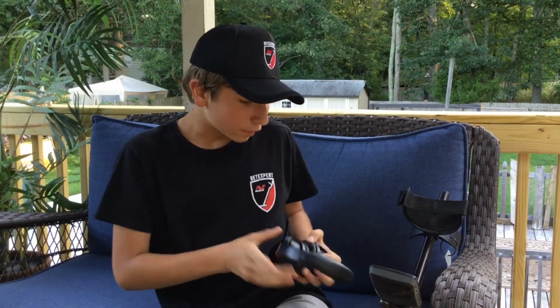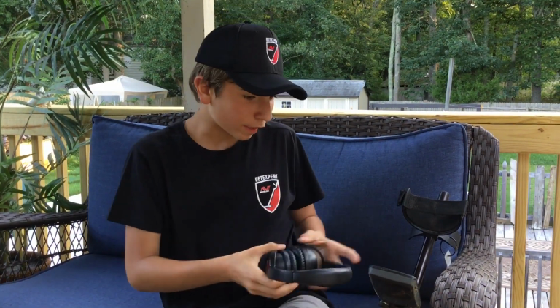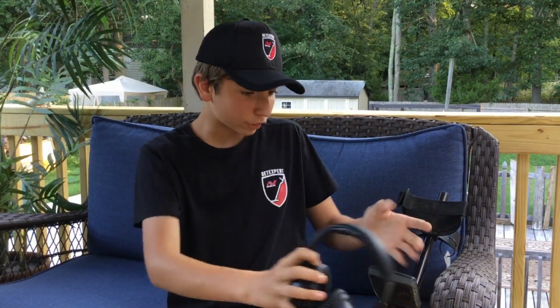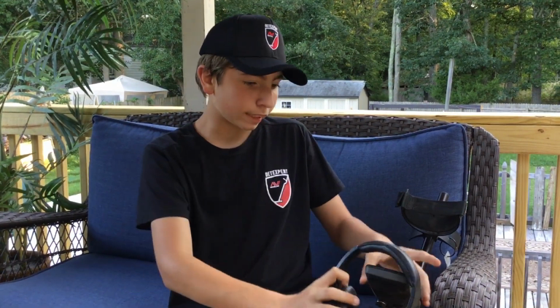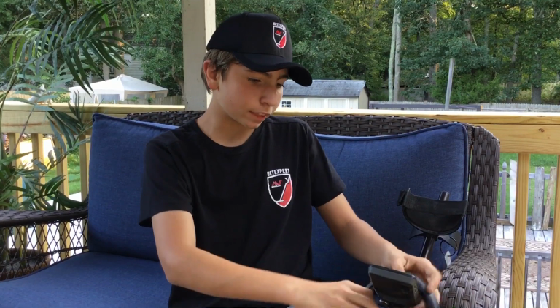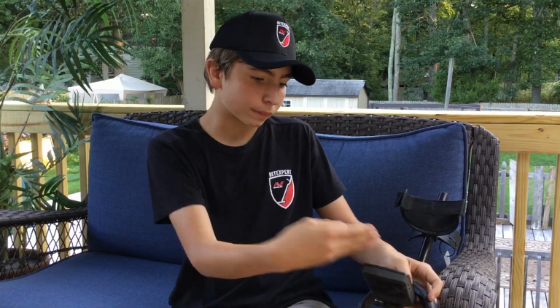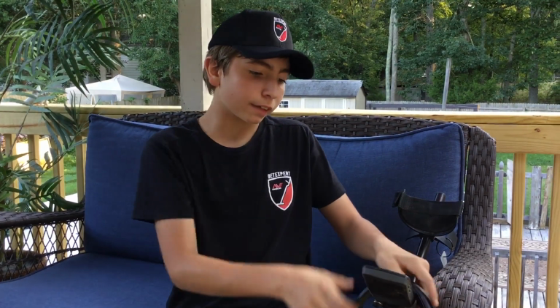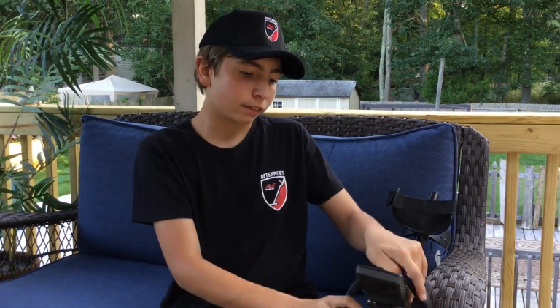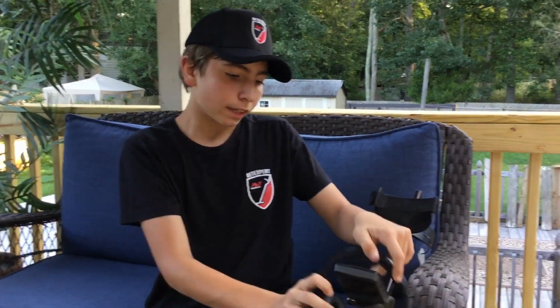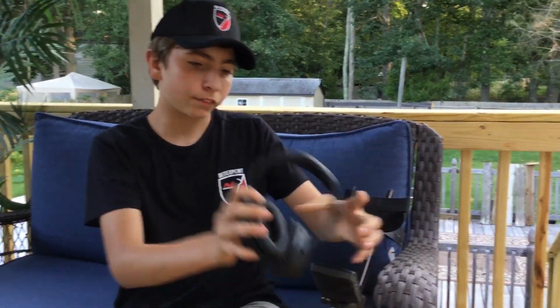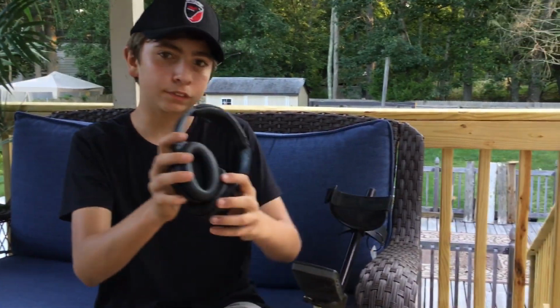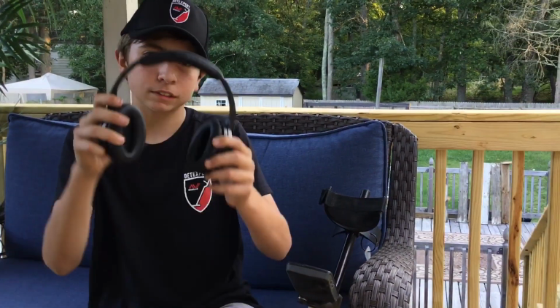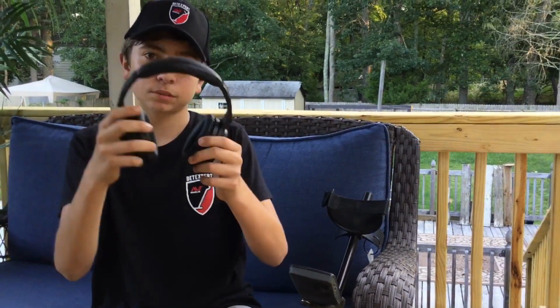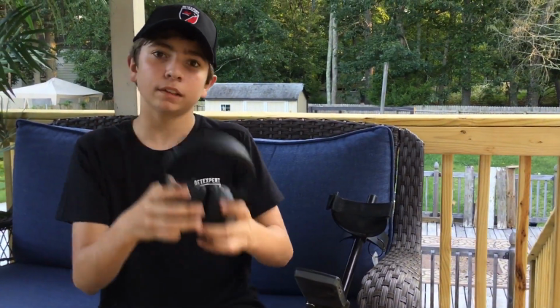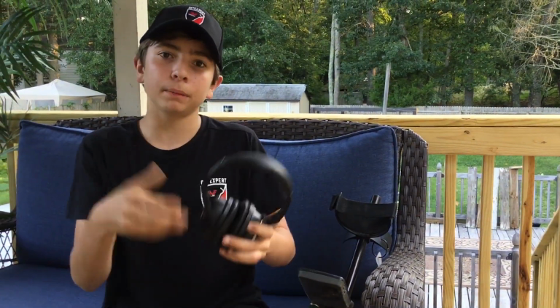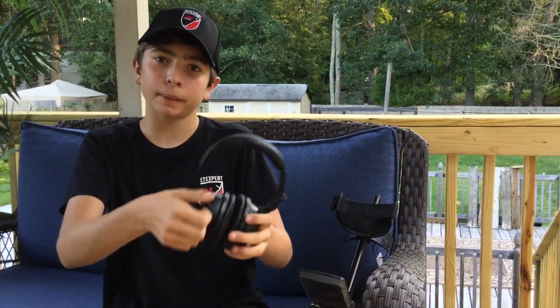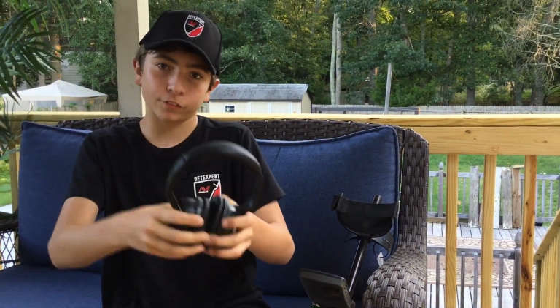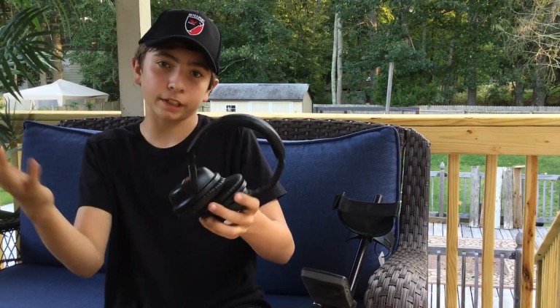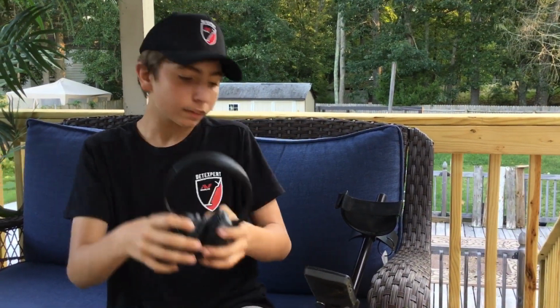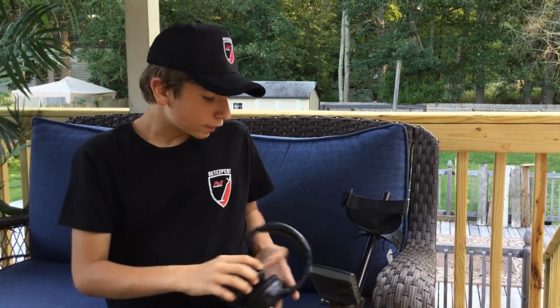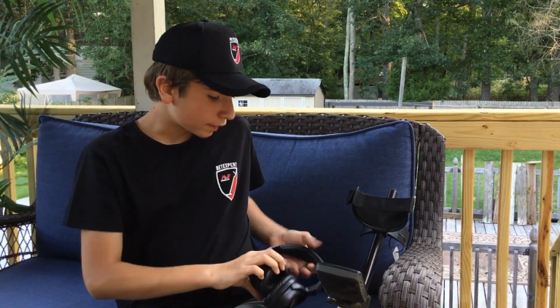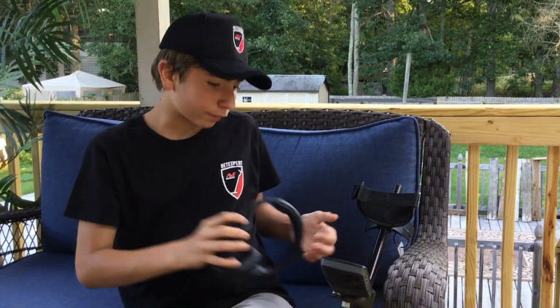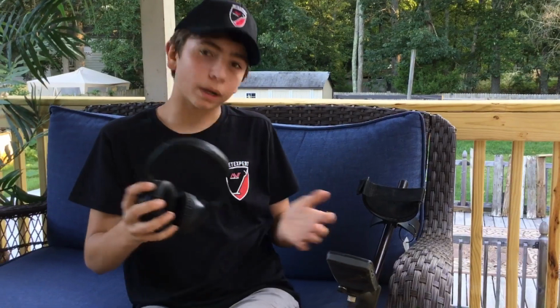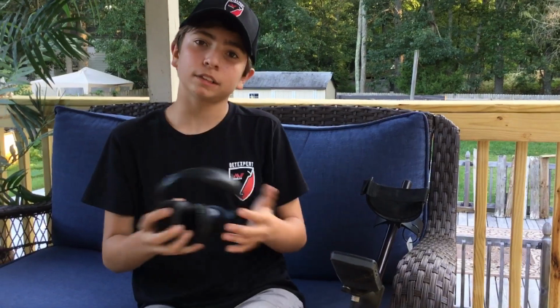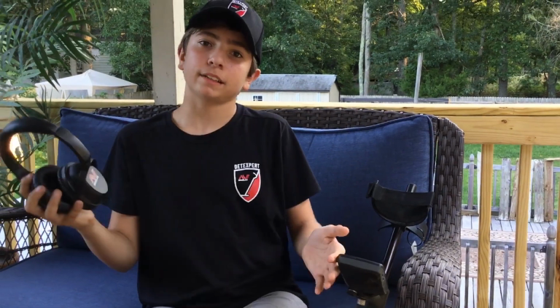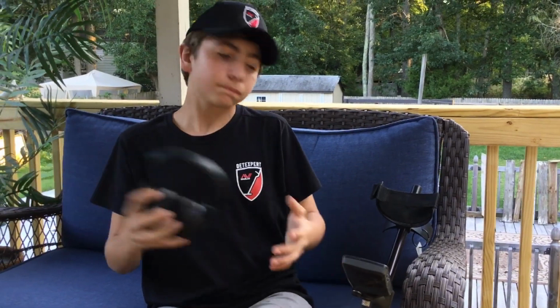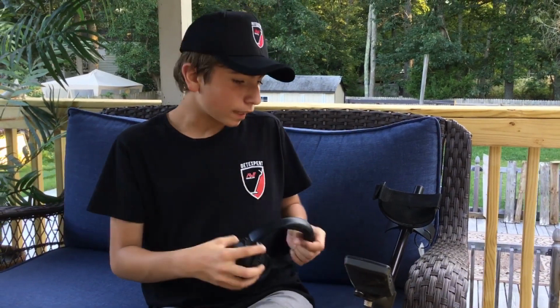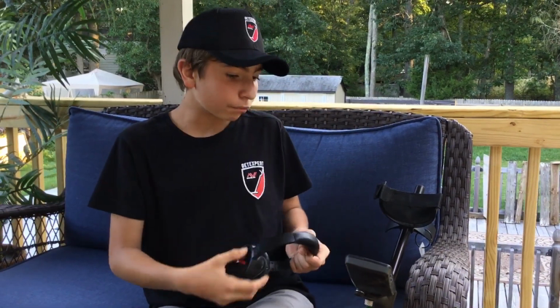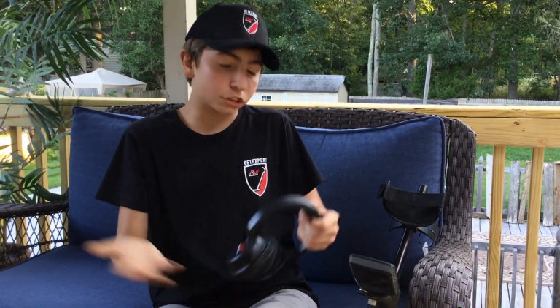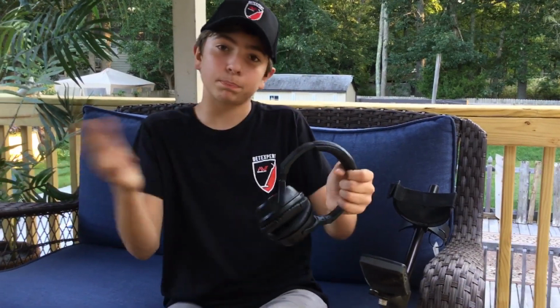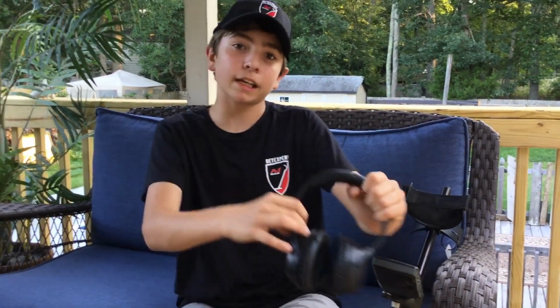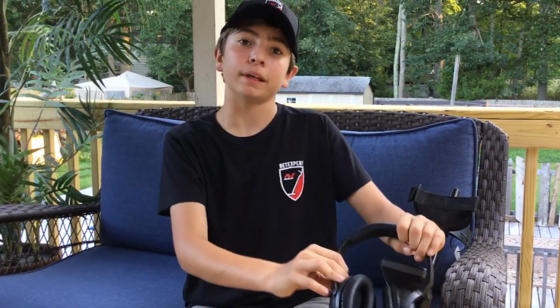As you can see, this one went silent, and if you listened to this one, the audio would be coming out from here. Now they're wirelessly synced, and that's how you do it.